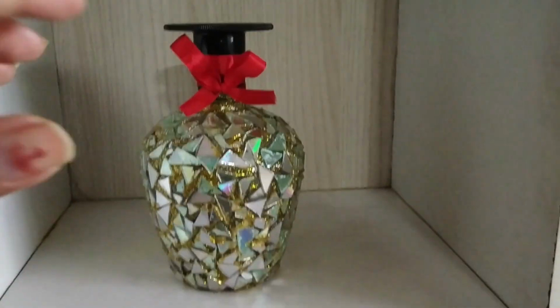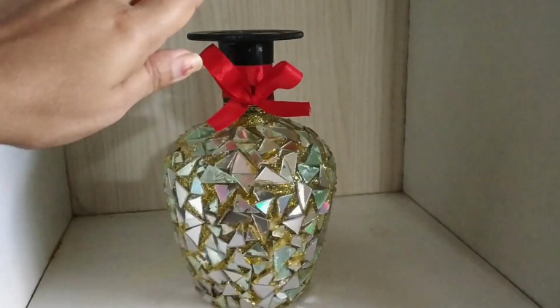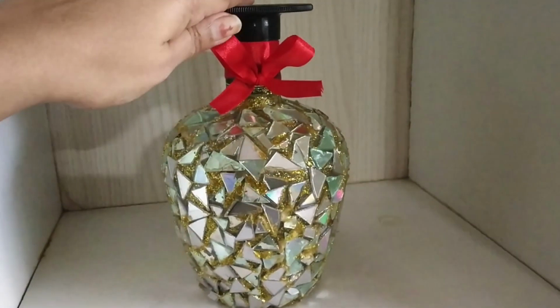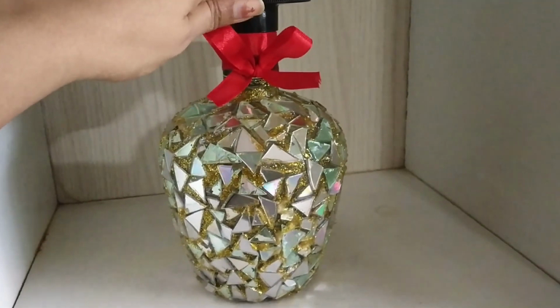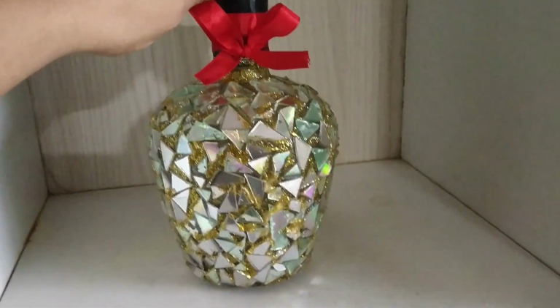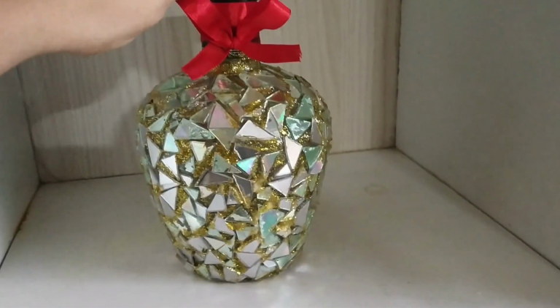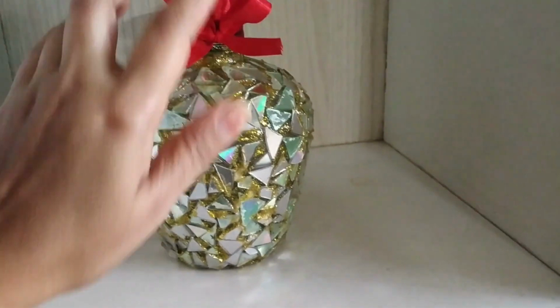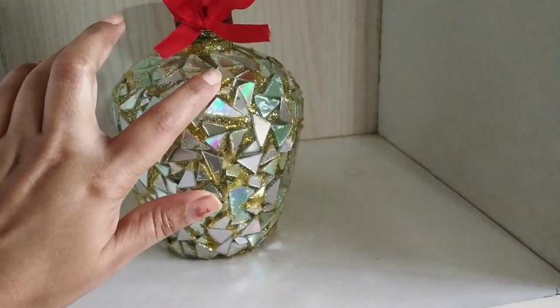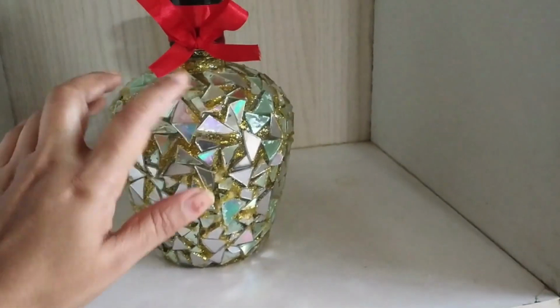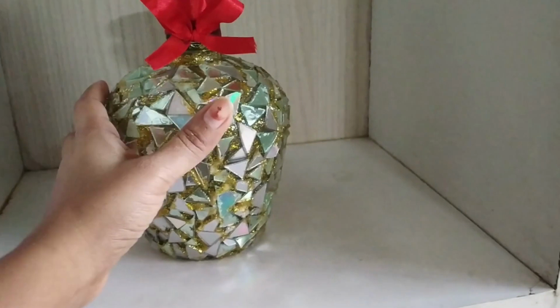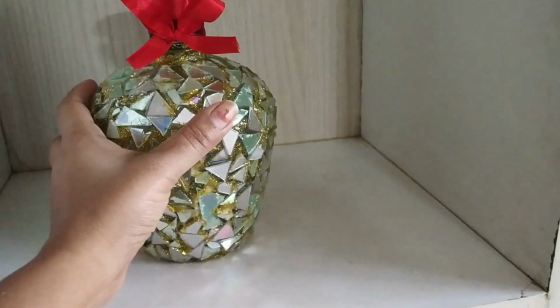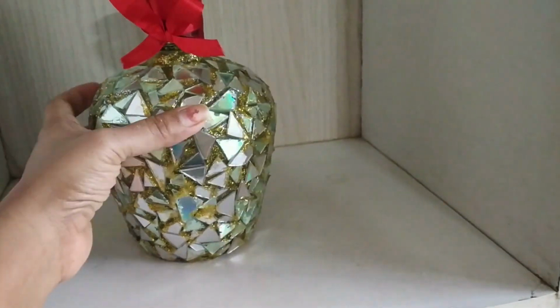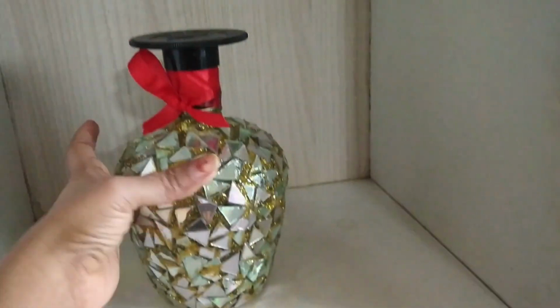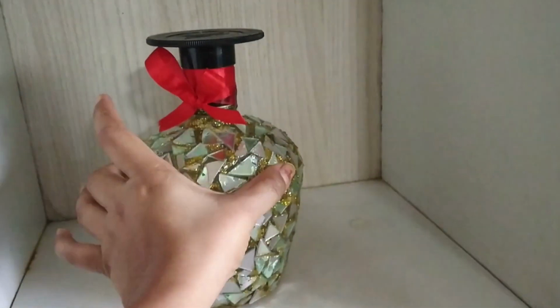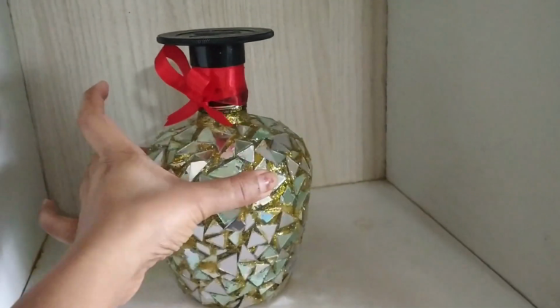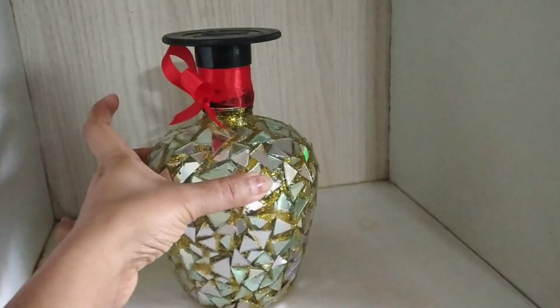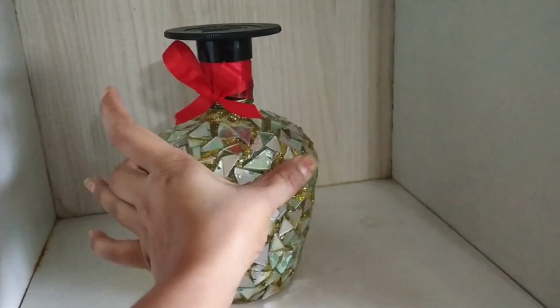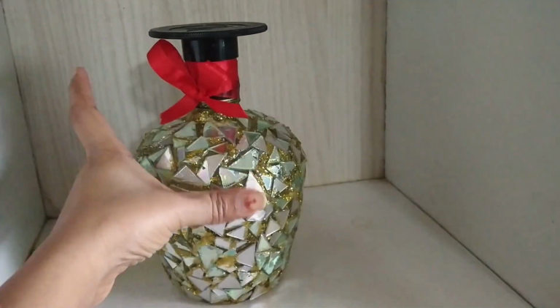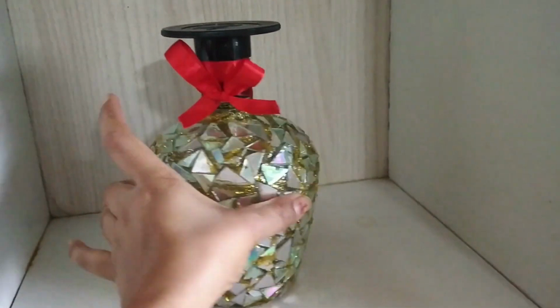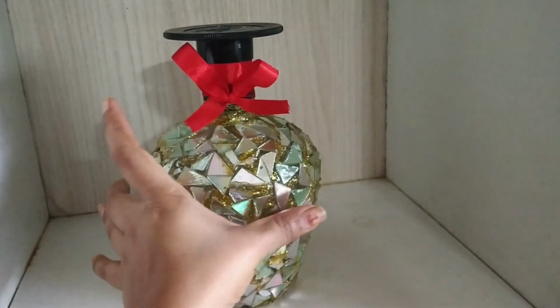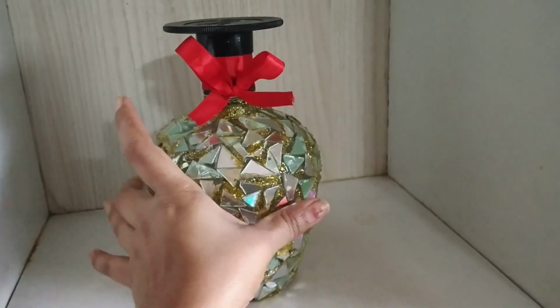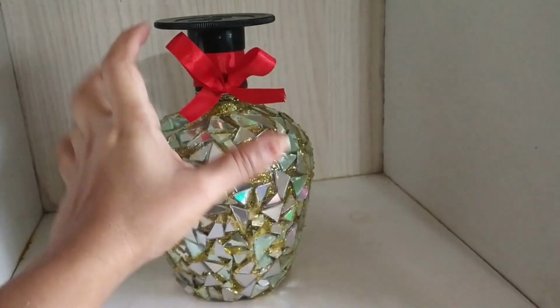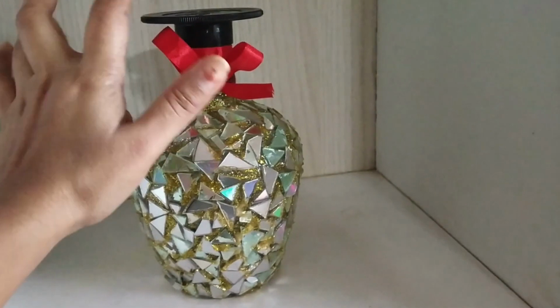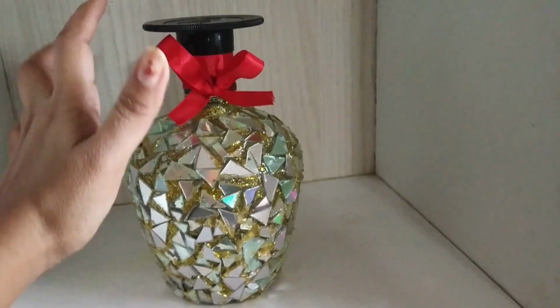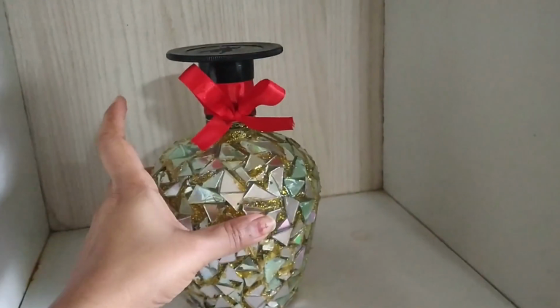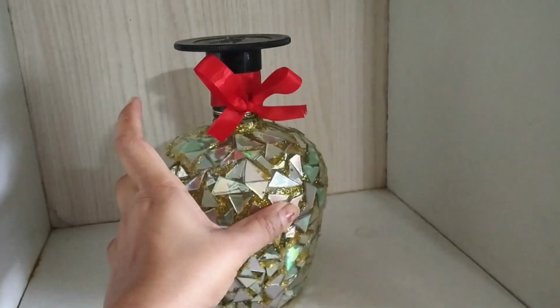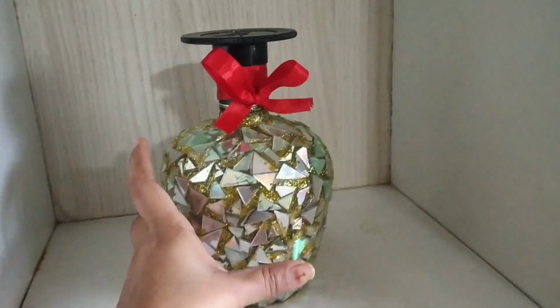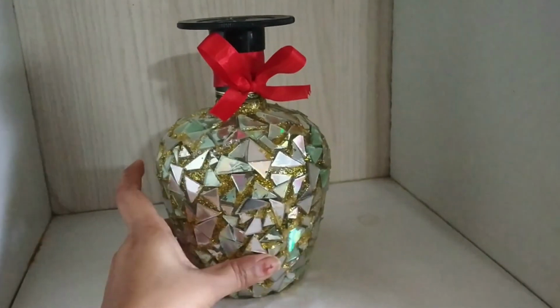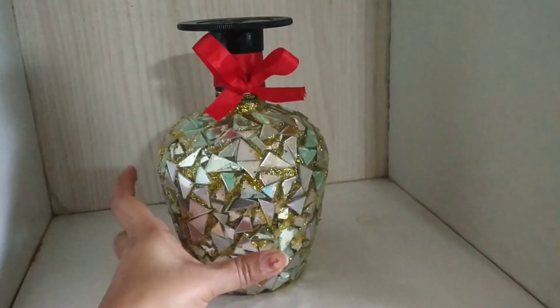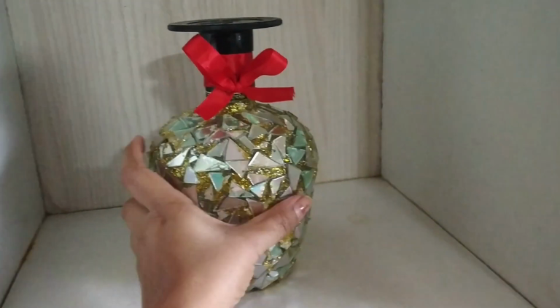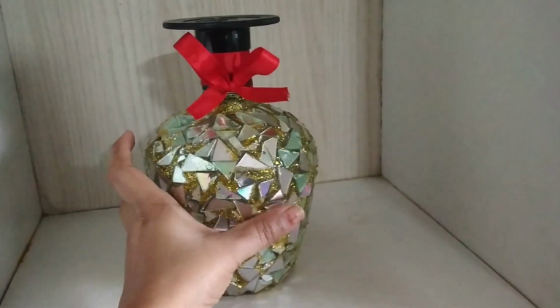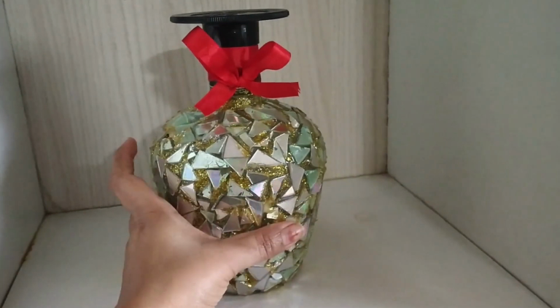Now you can see that I have filled all the spaces using the glitter paint, and I have just tied a knot around the mouth area using a satin ribbon. This is the final arrangement.